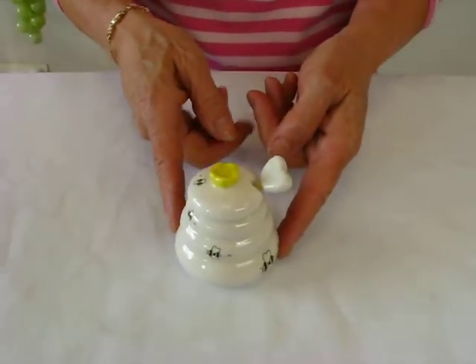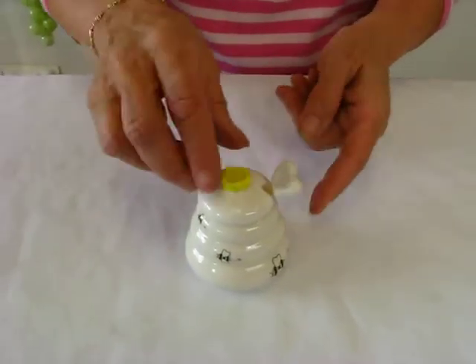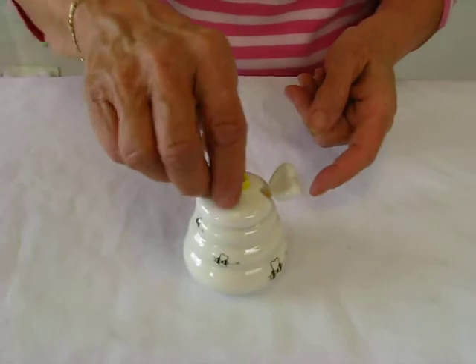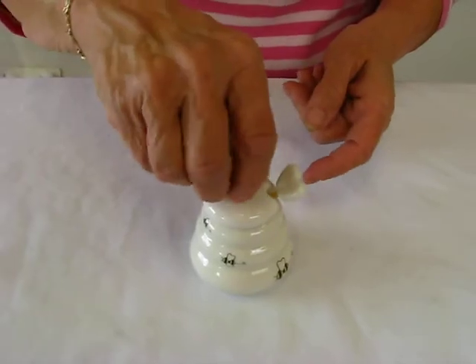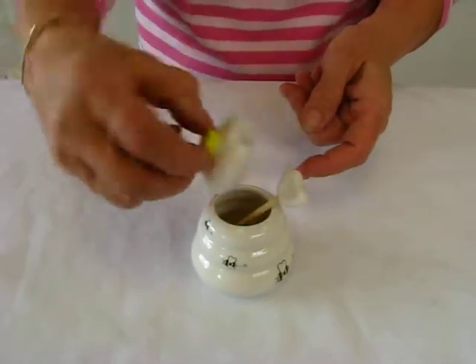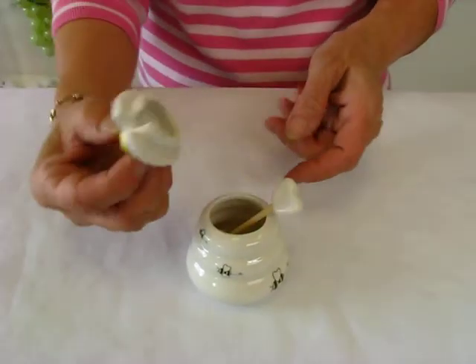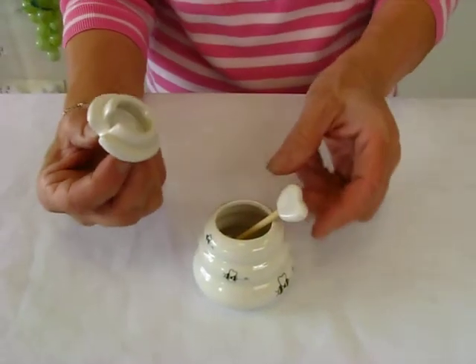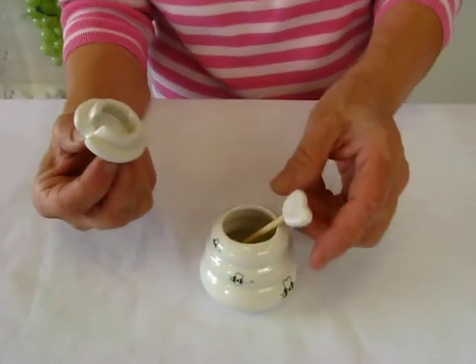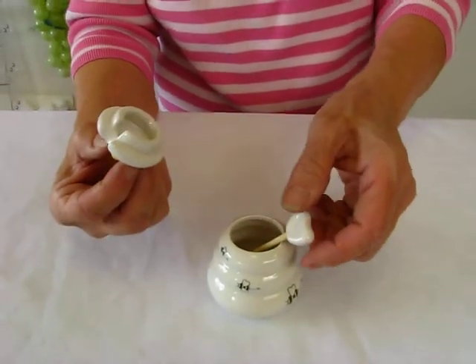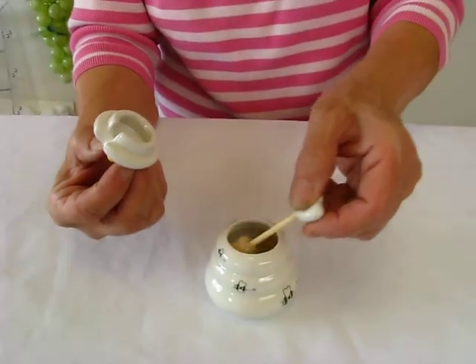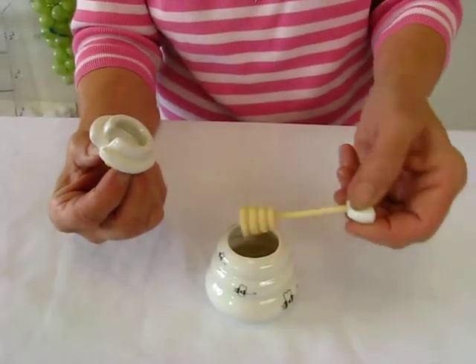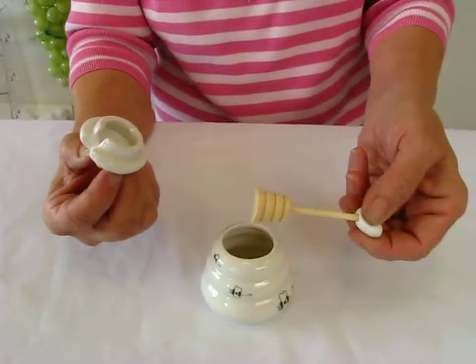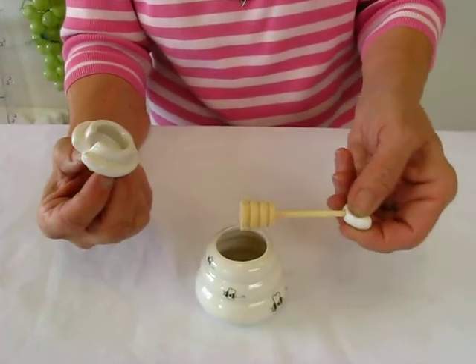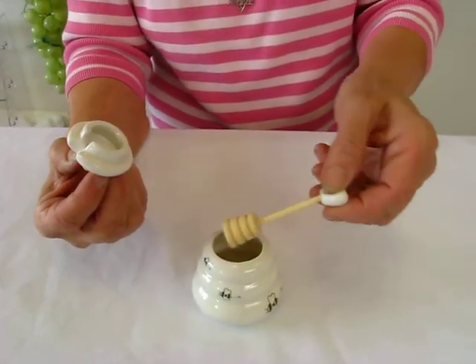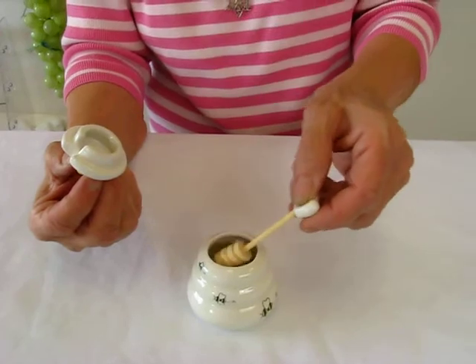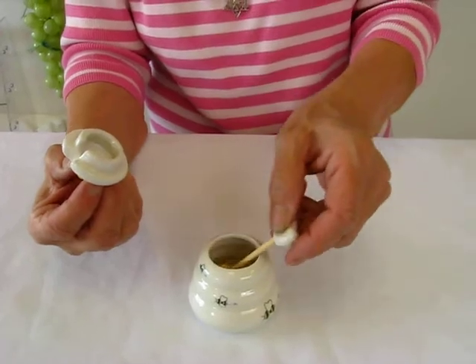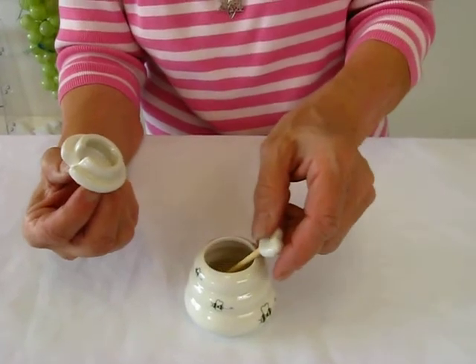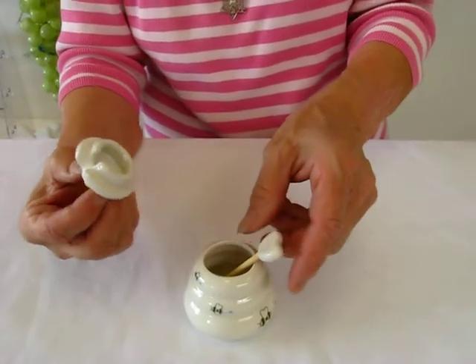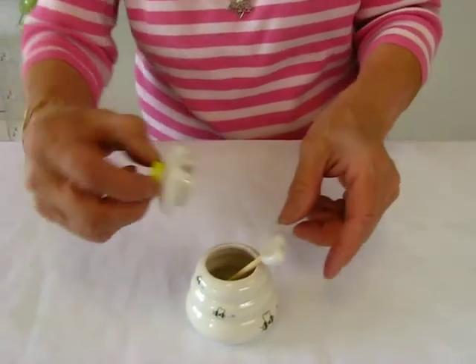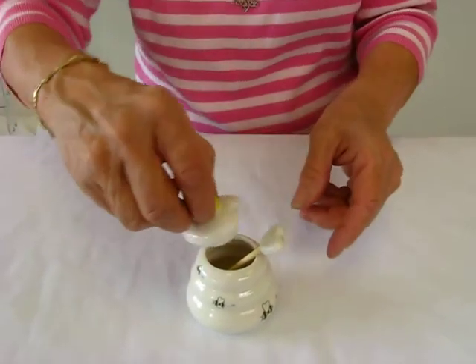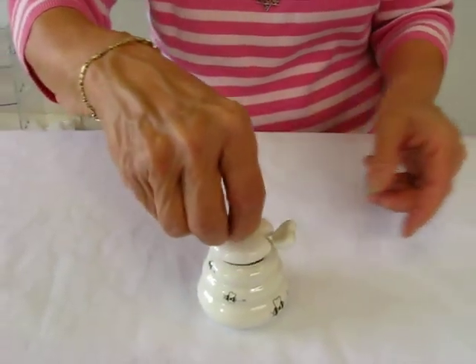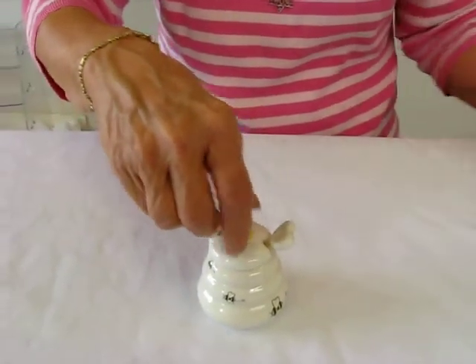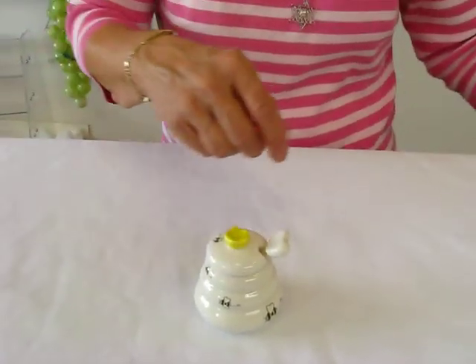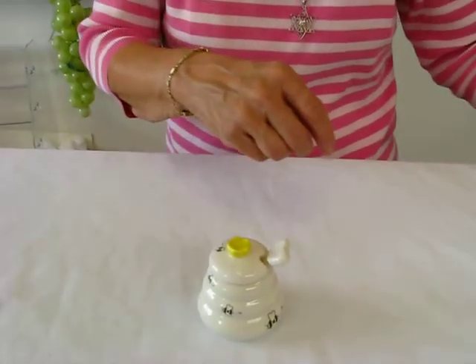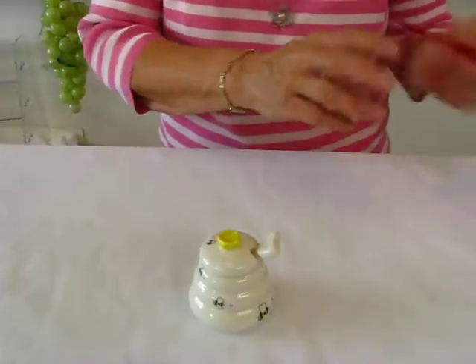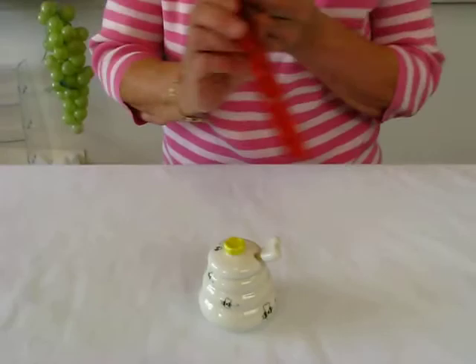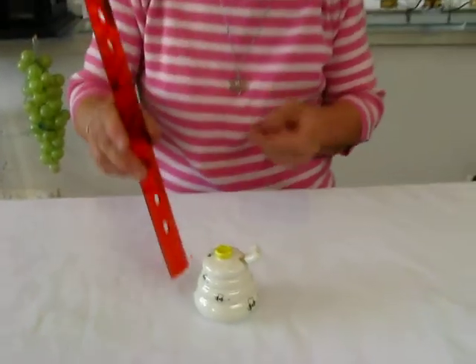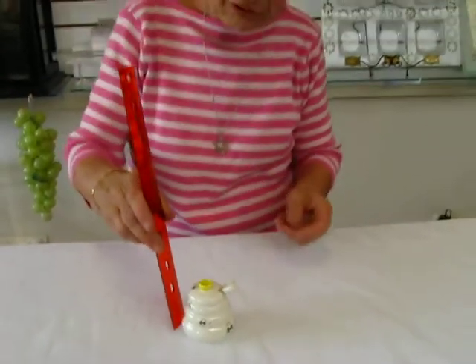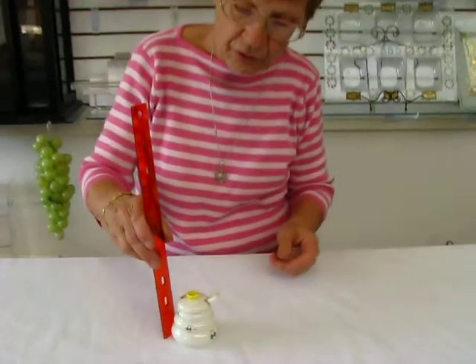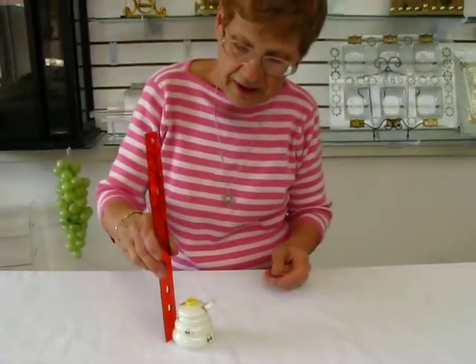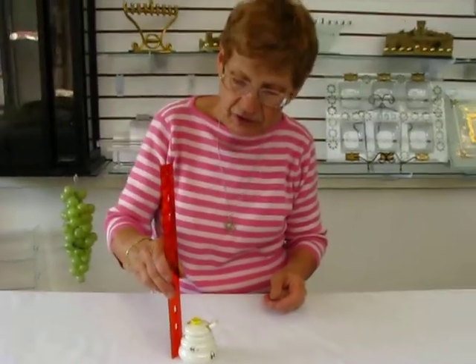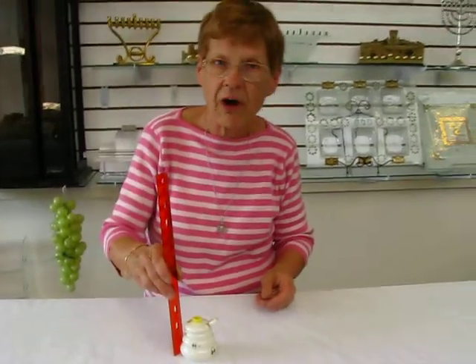The top of the ceramic dish comes off, and we have a wooden honey dipper topped by a heart shape. This petite dish is 2½ inches tall.